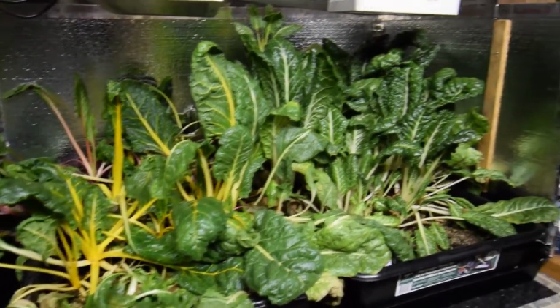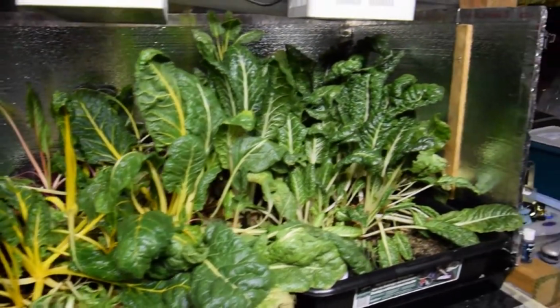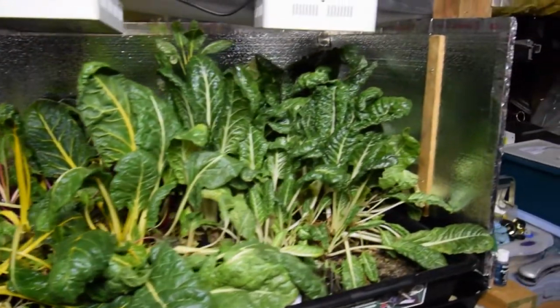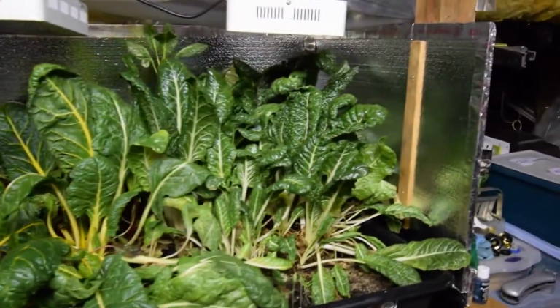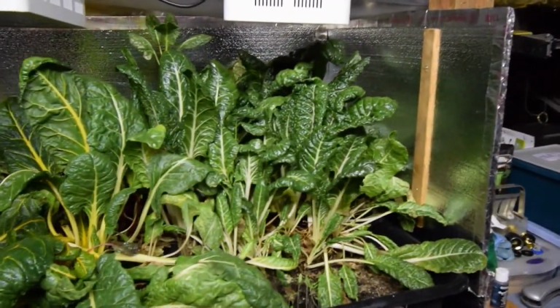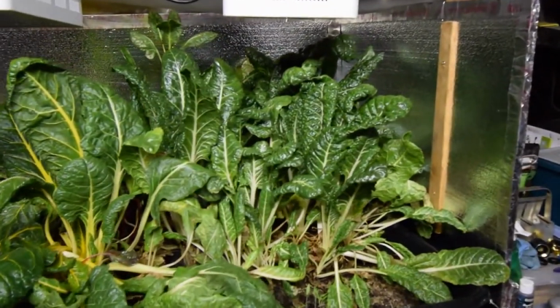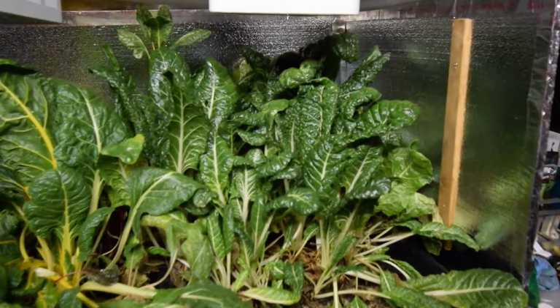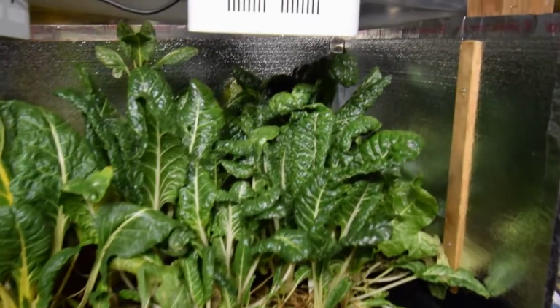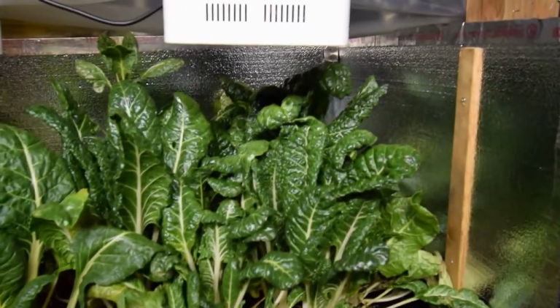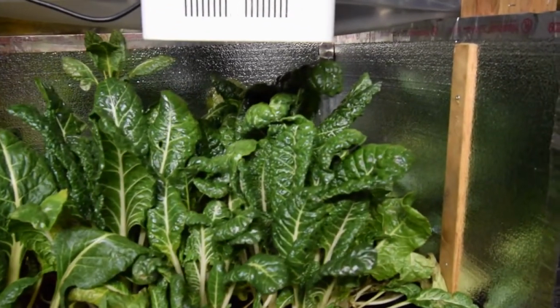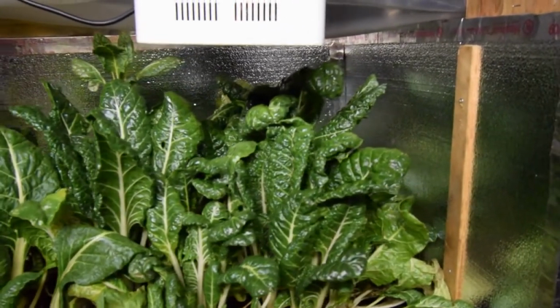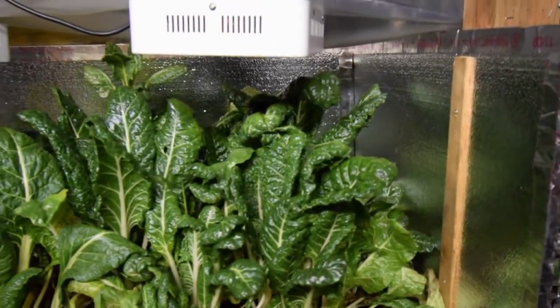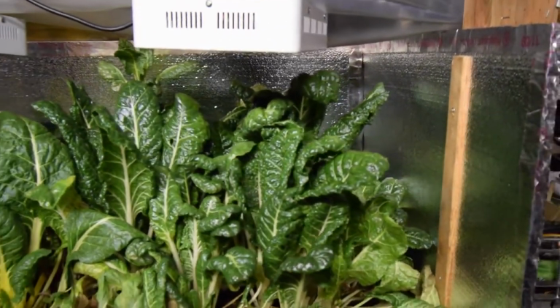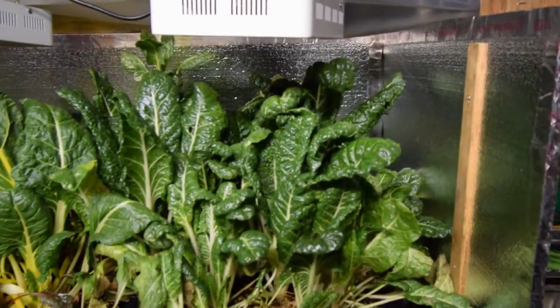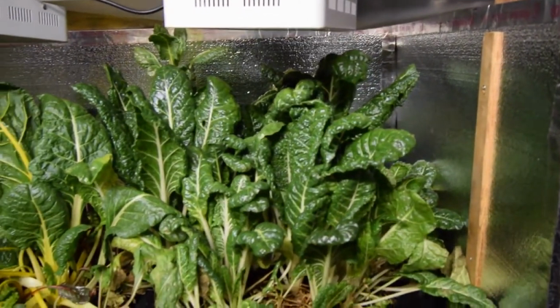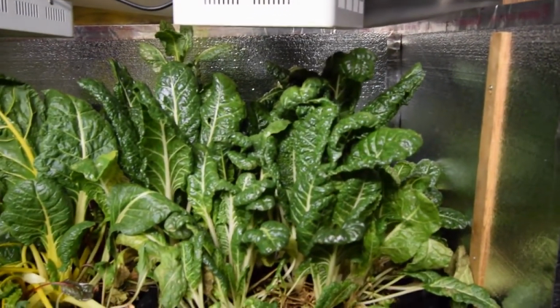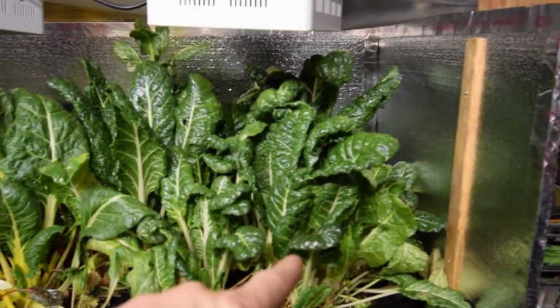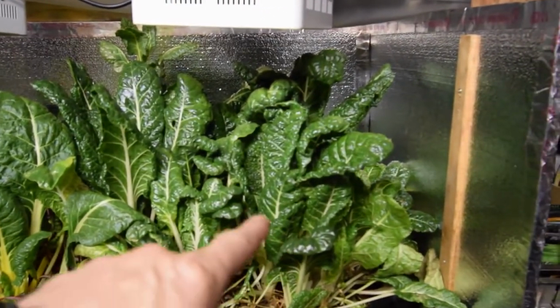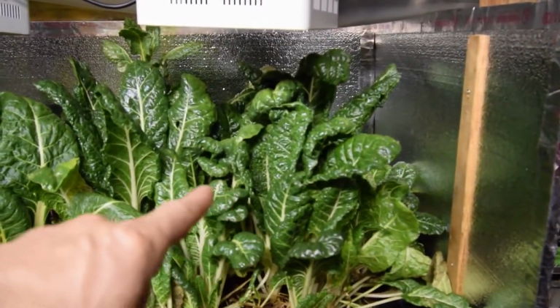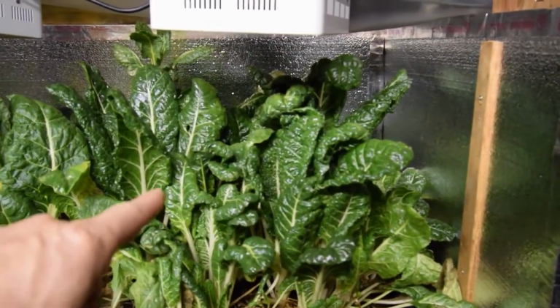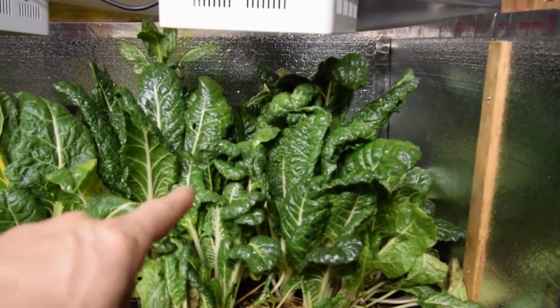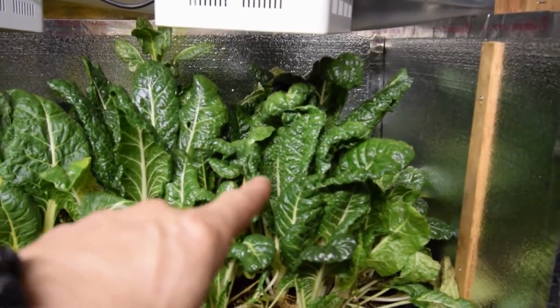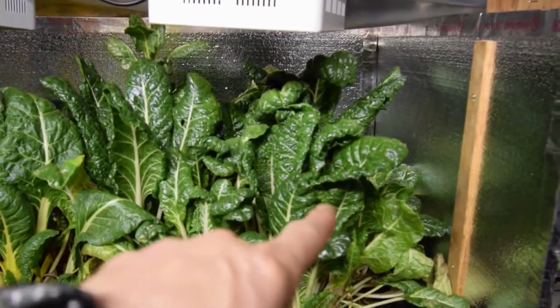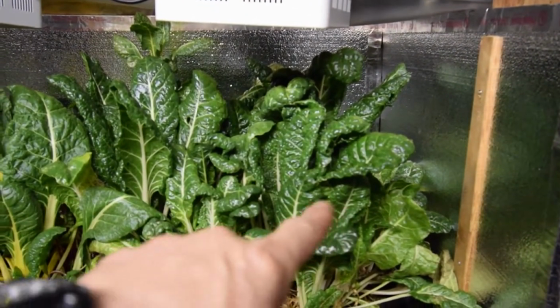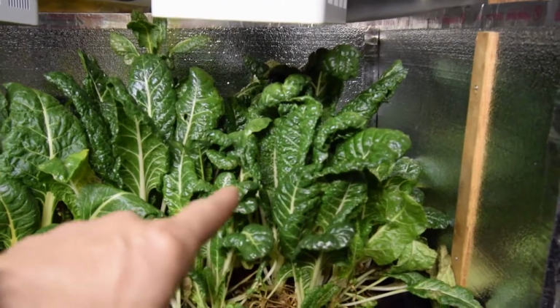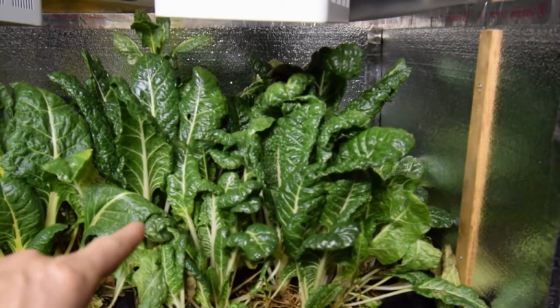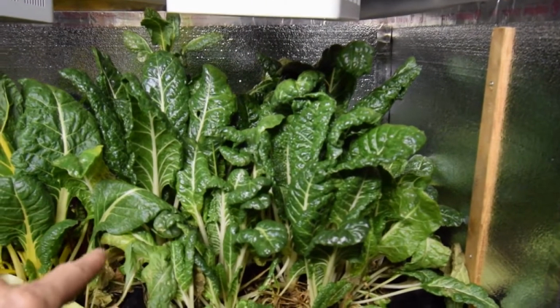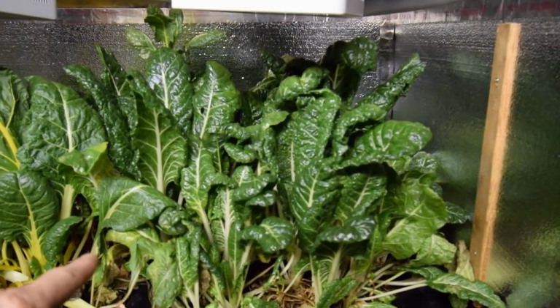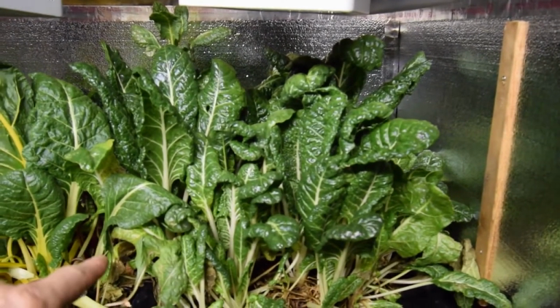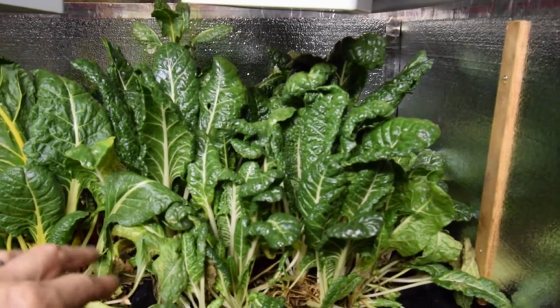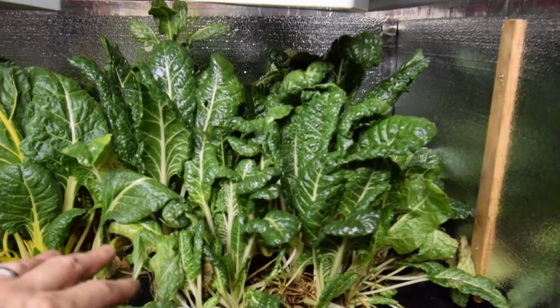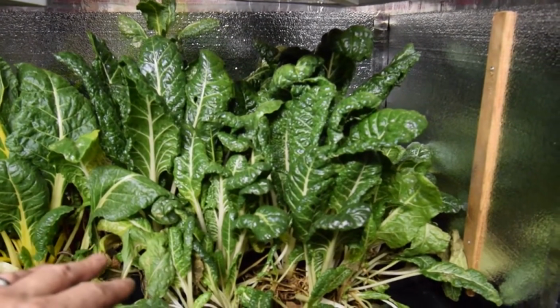The Silverado chard — we came down and harvested quite a bit off of it, and it's ready for another harvest already. You can see it's really looking good.